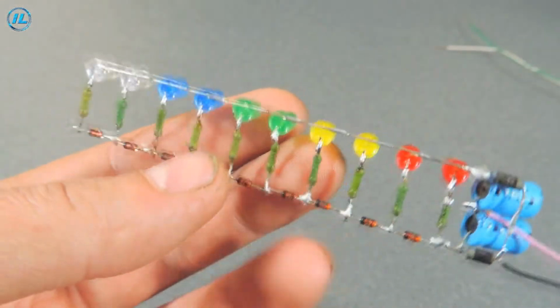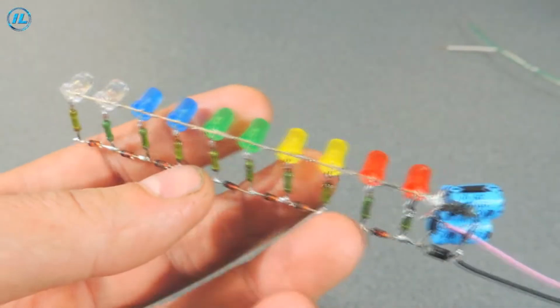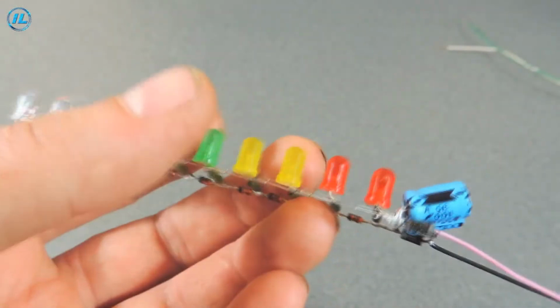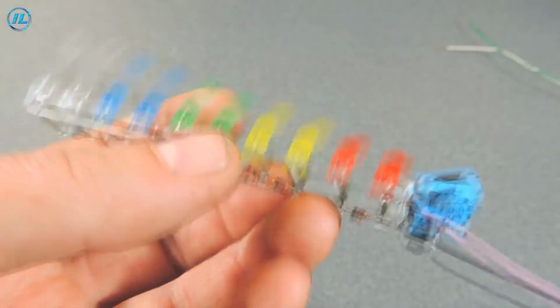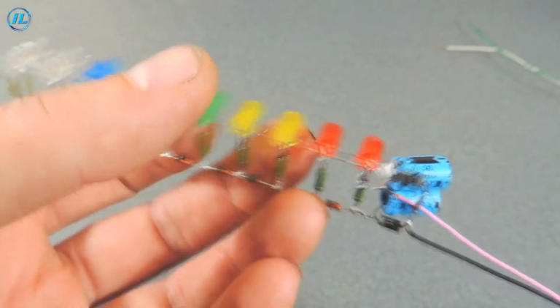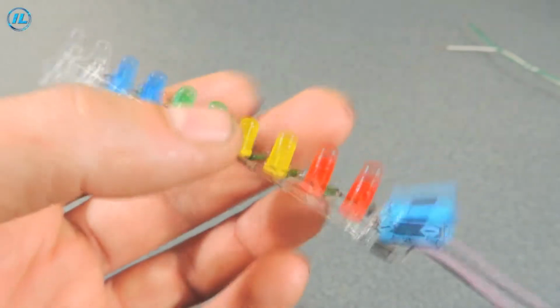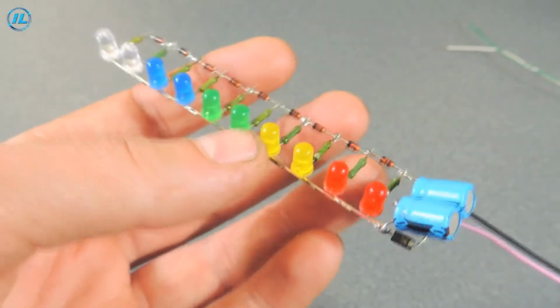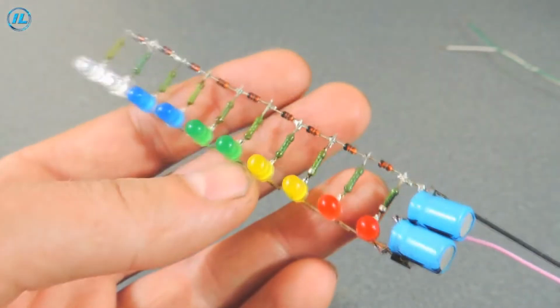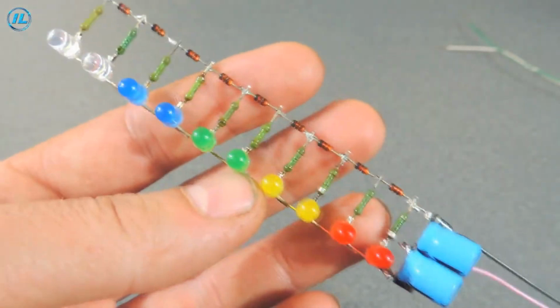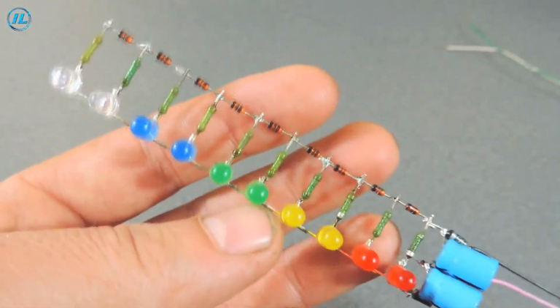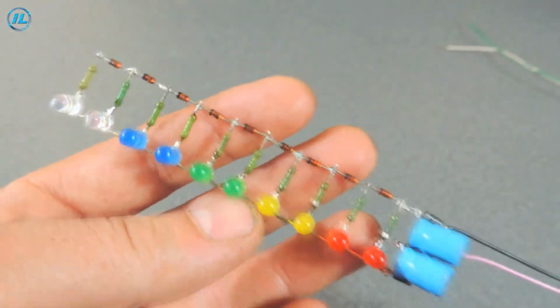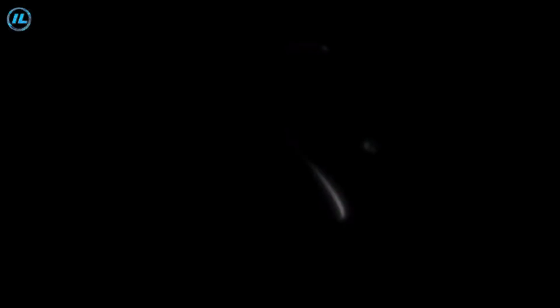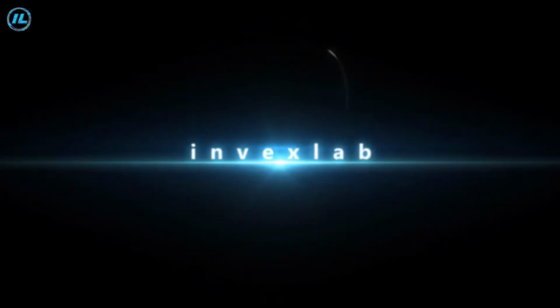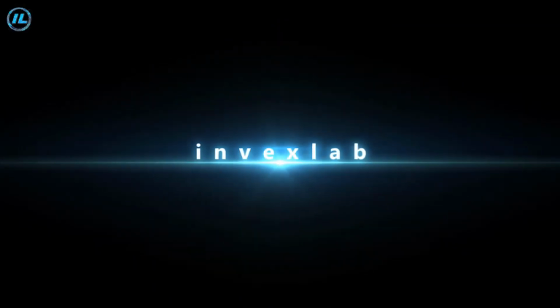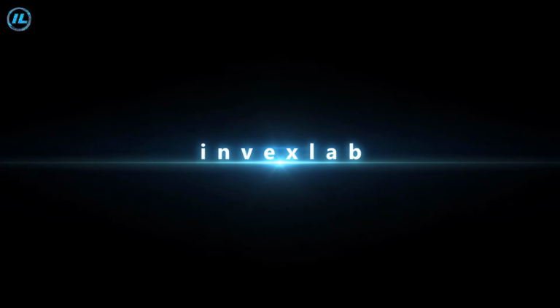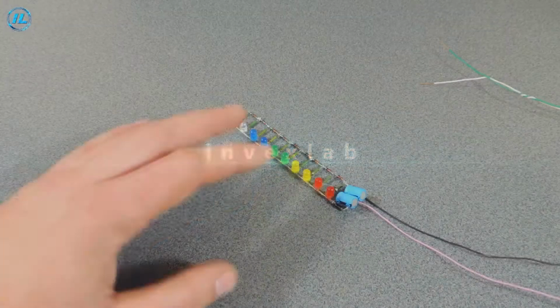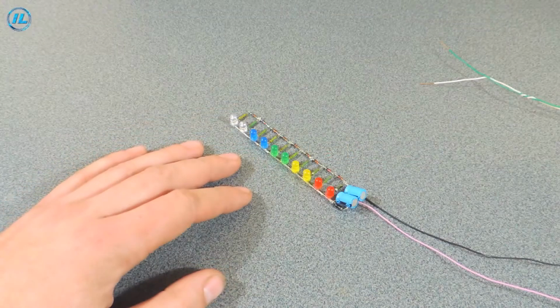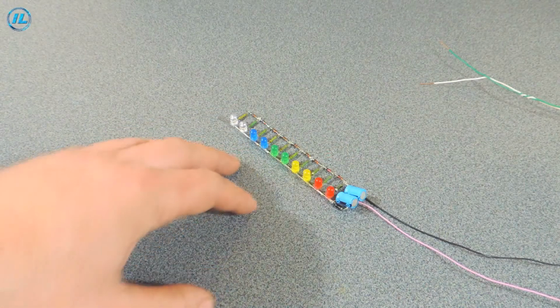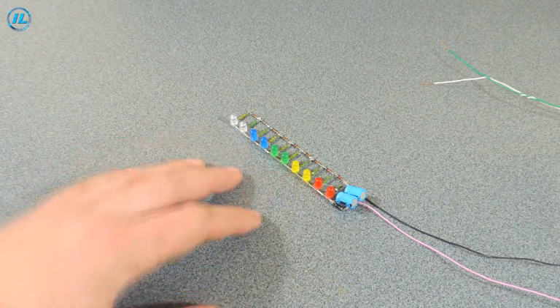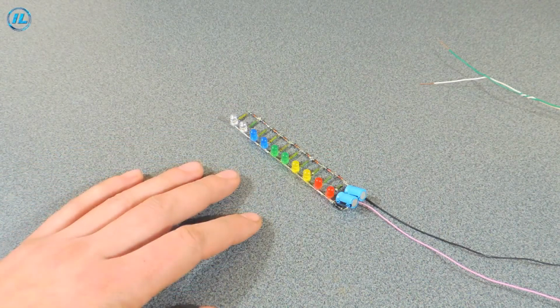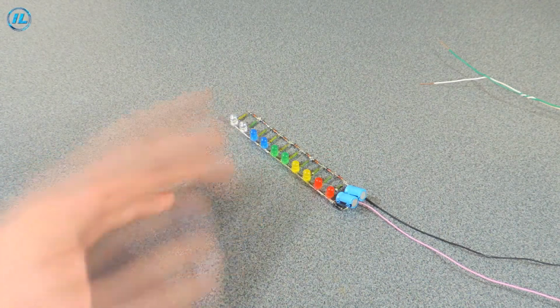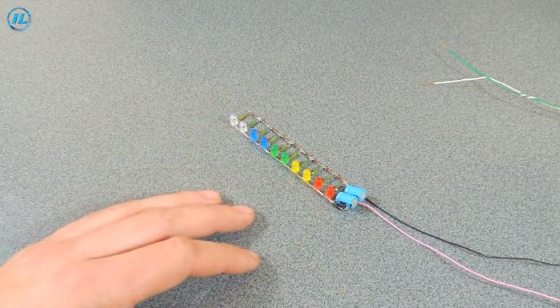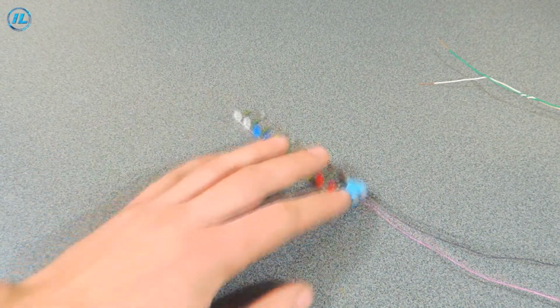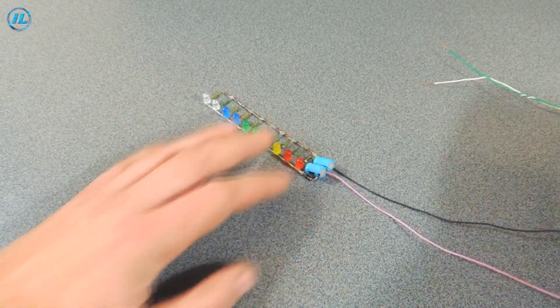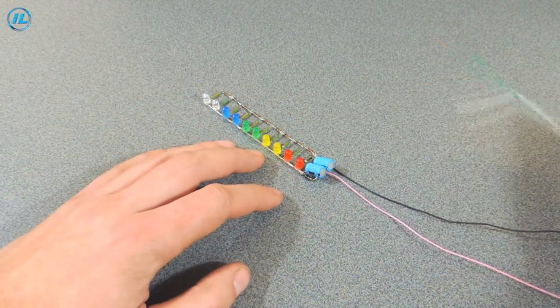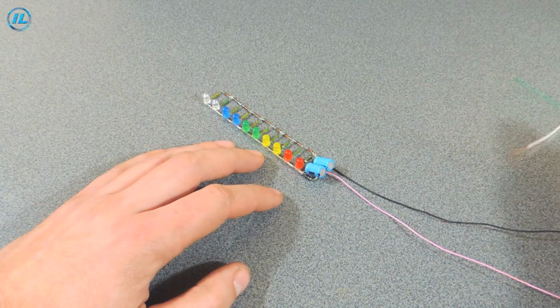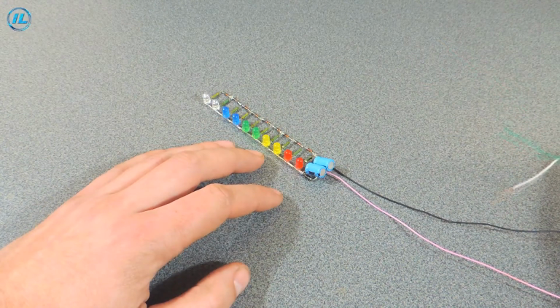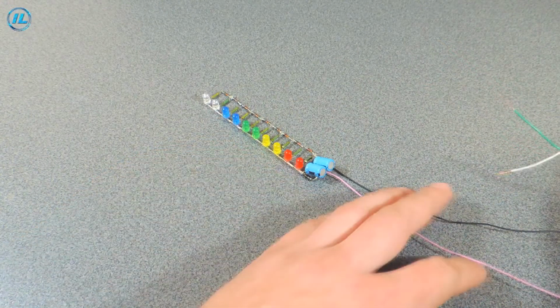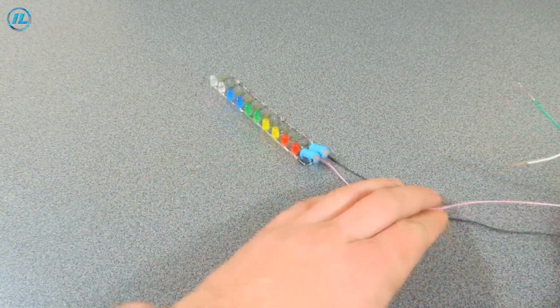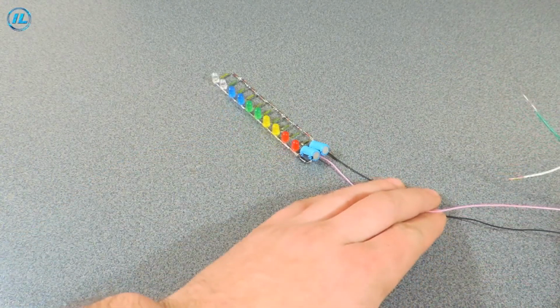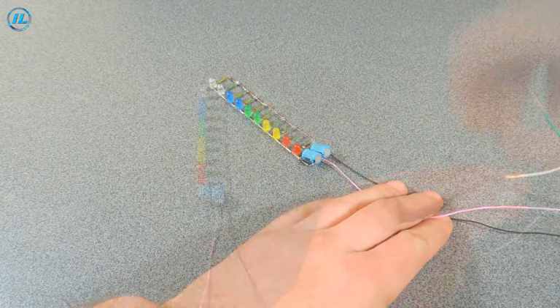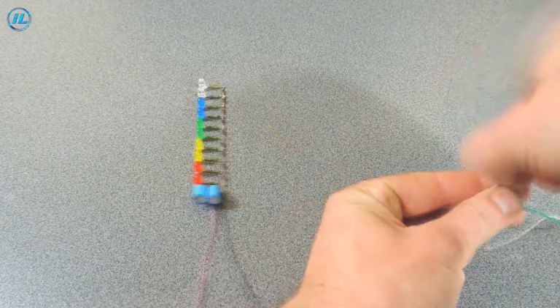The audio signal level indicator is ready and you can check it now. I'll send the signal to it from the amplifier. I left the left channel on the speaker, and I will feed the right channel to this indicator.